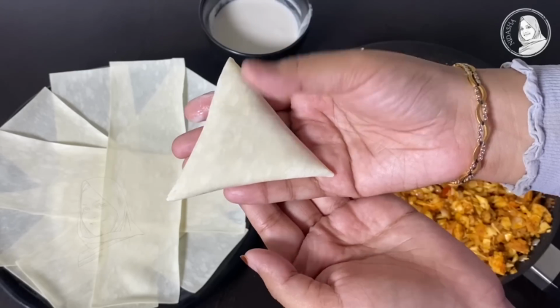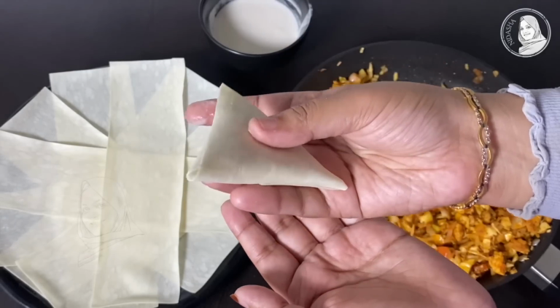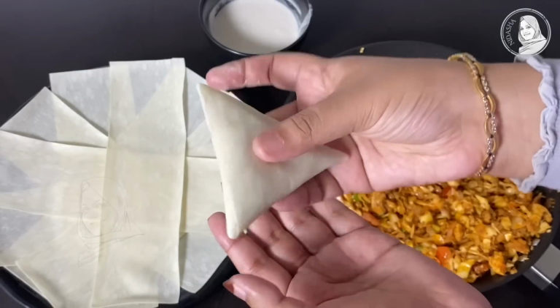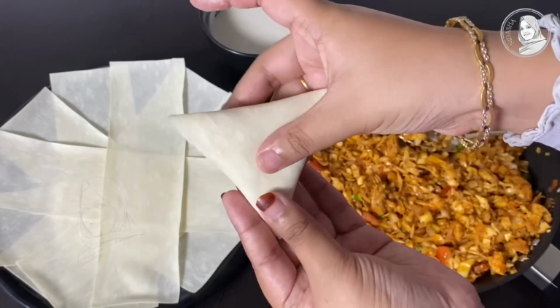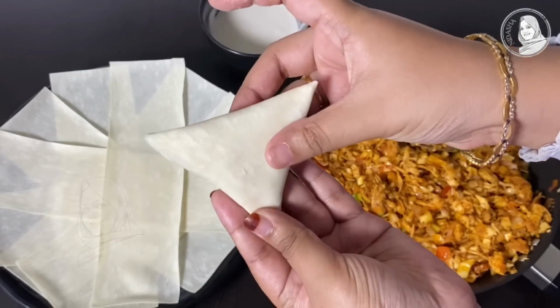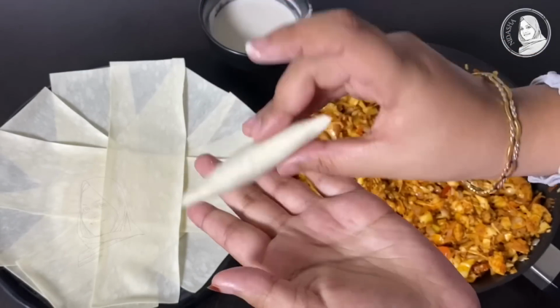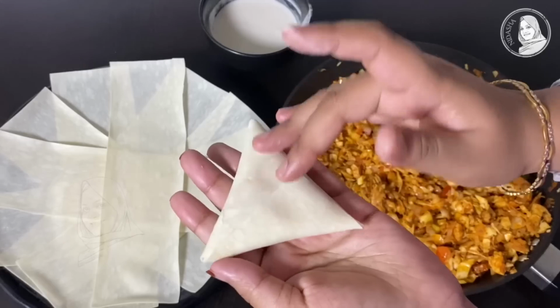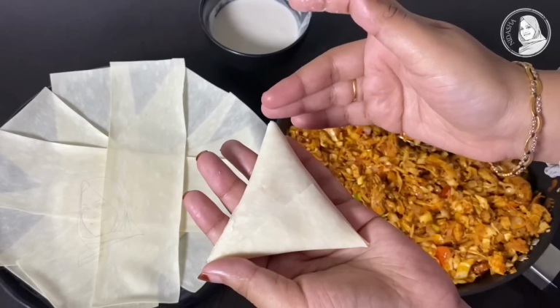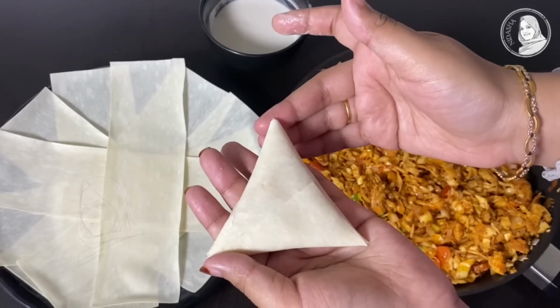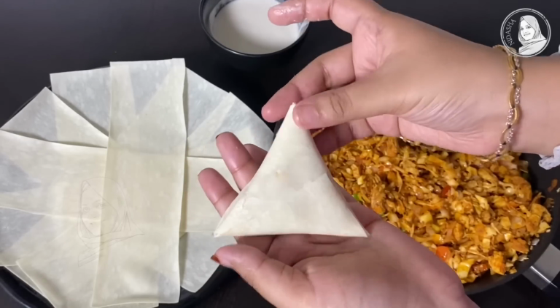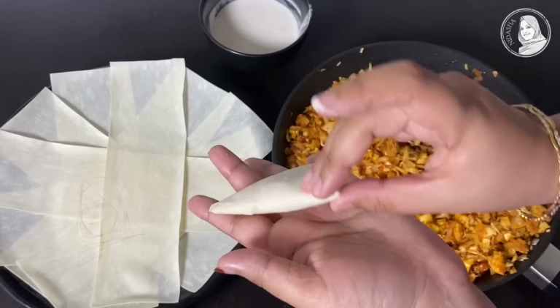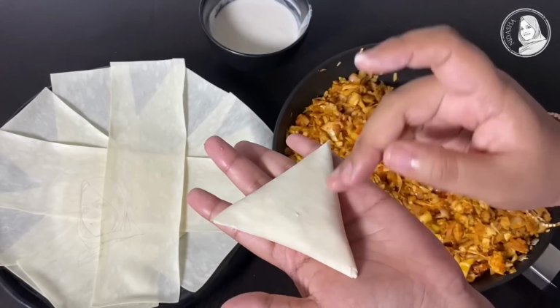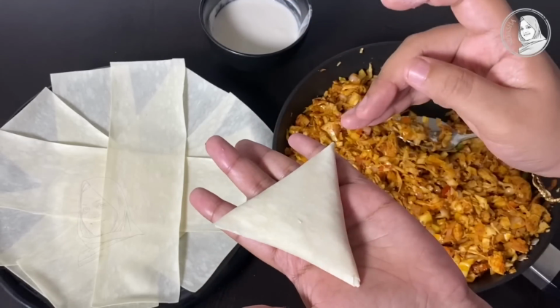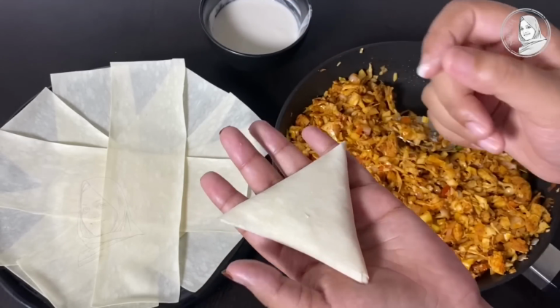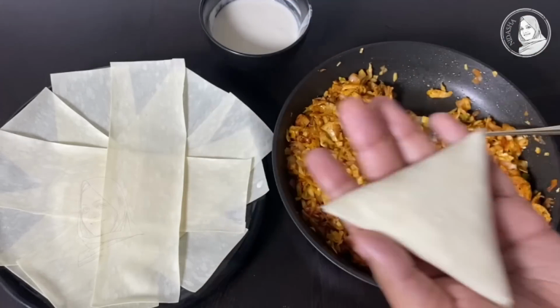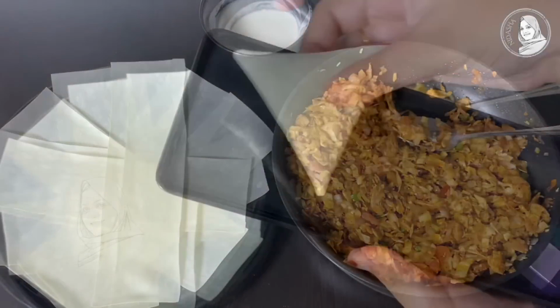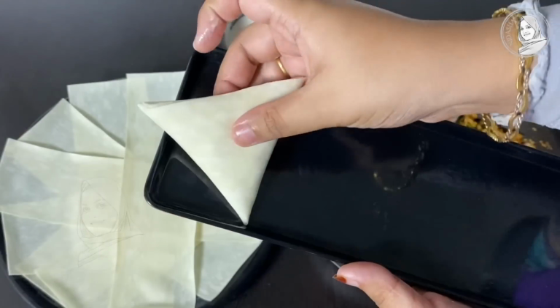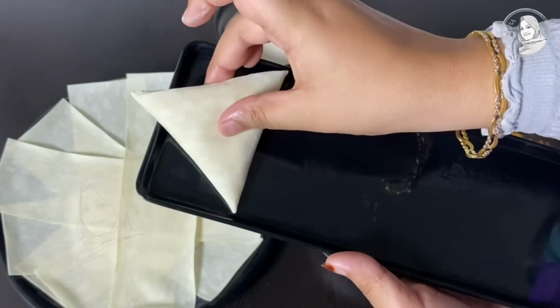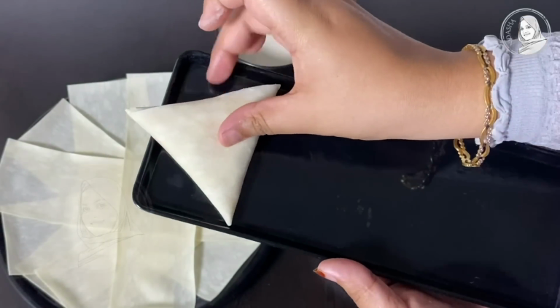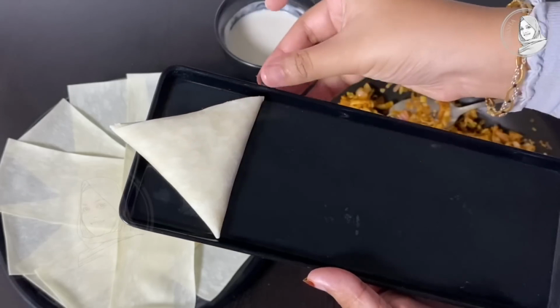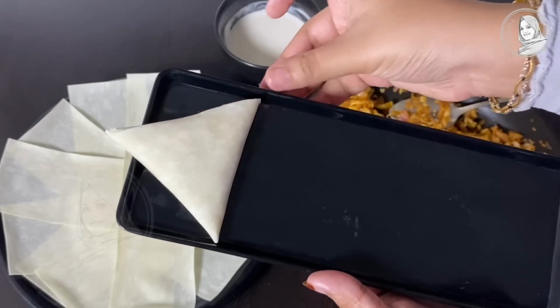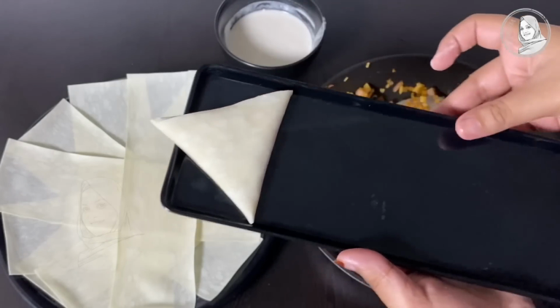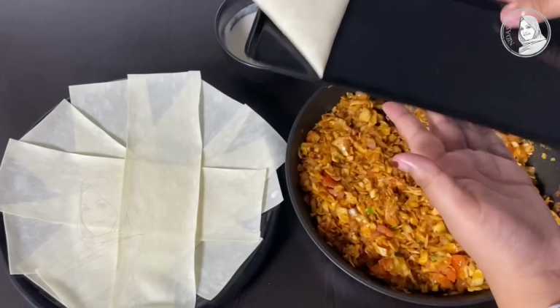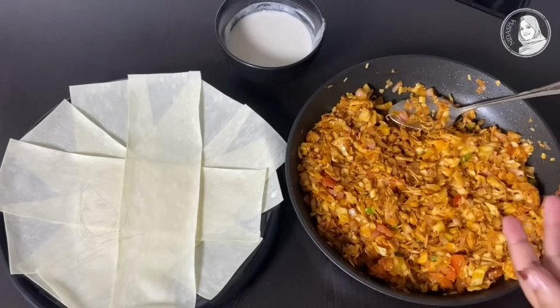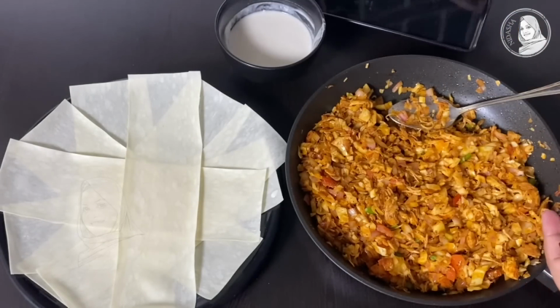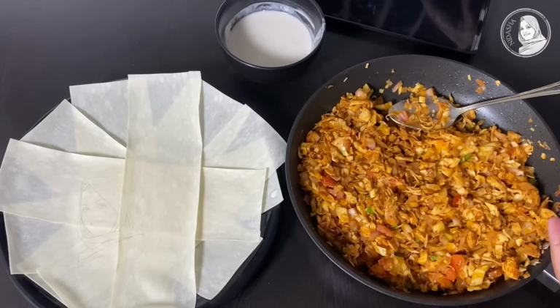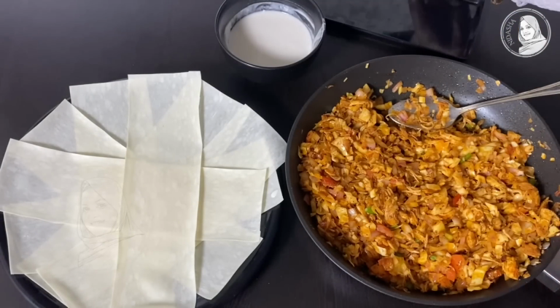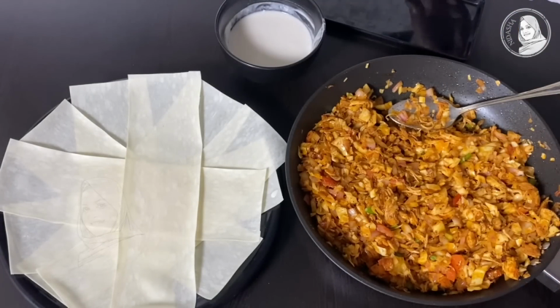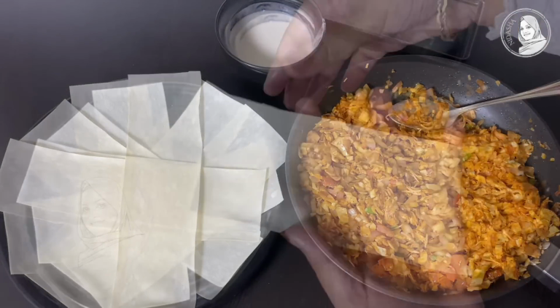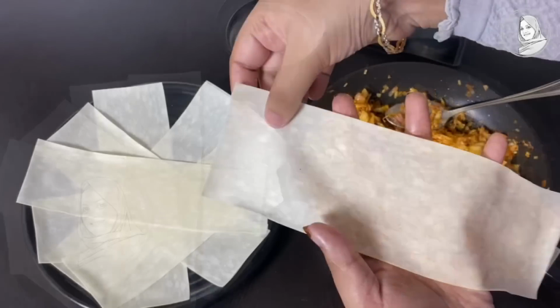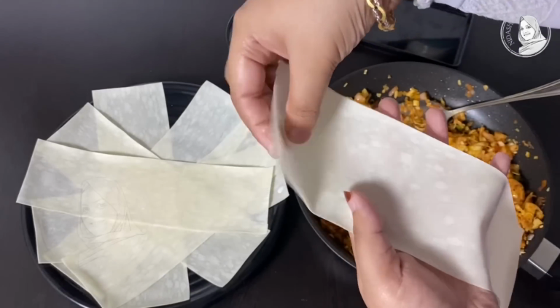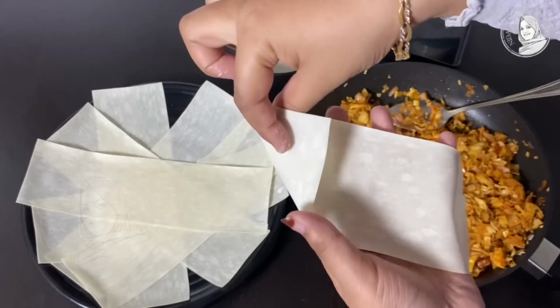I will show you how to fold it. I will do this again so you can follow along.